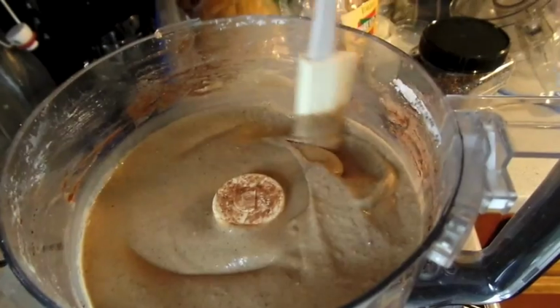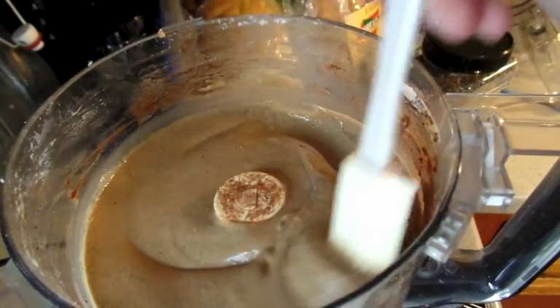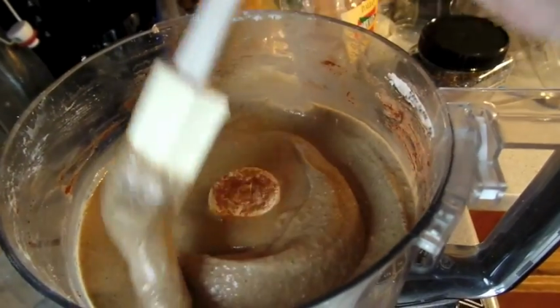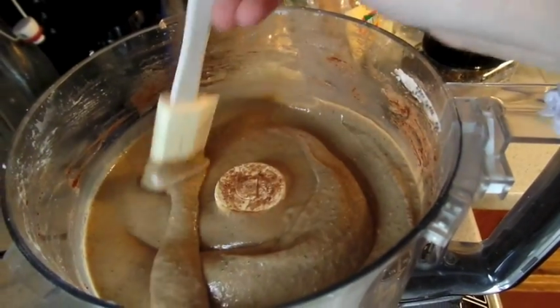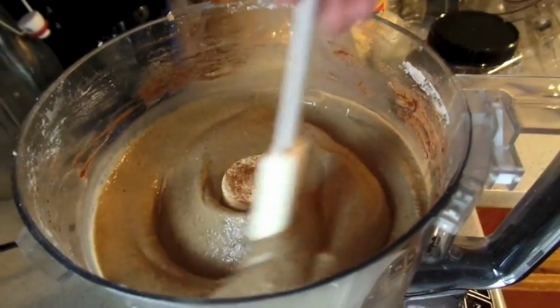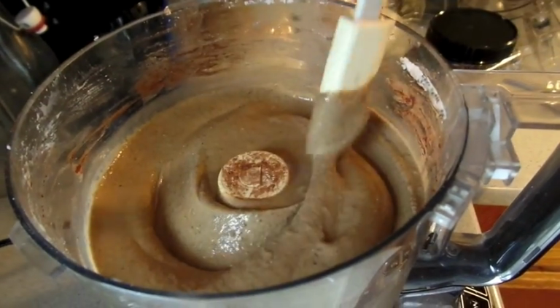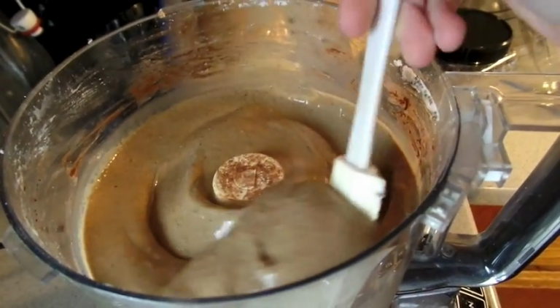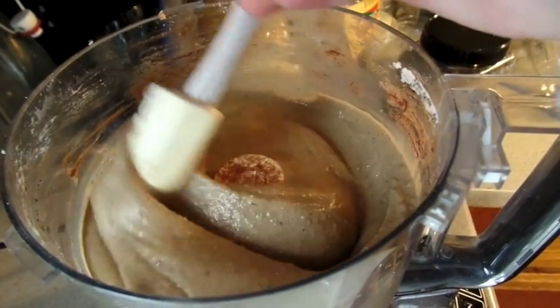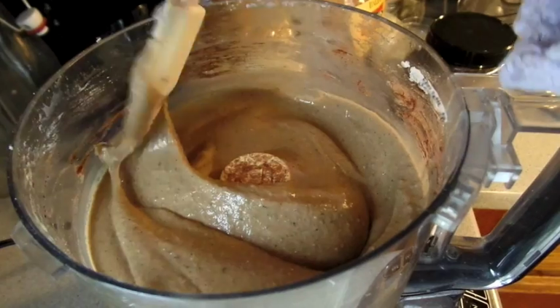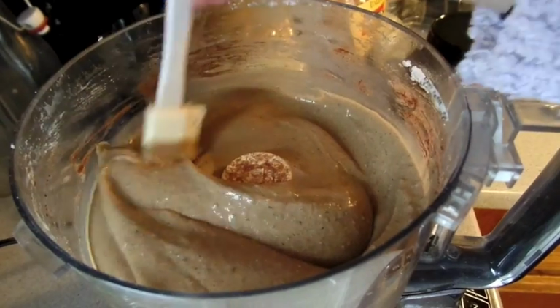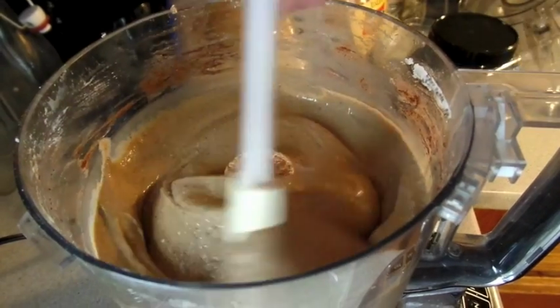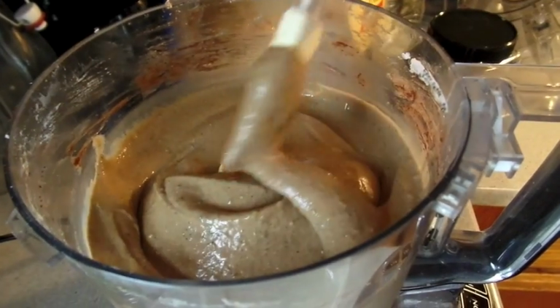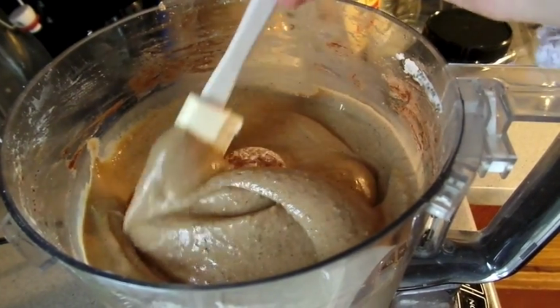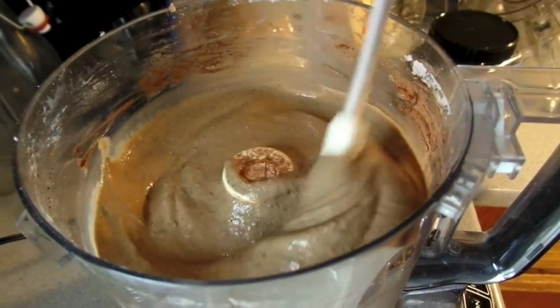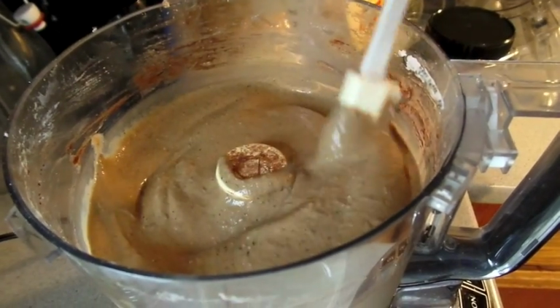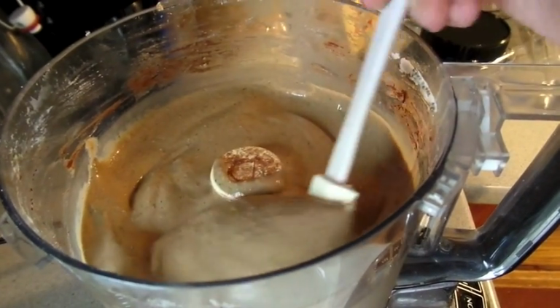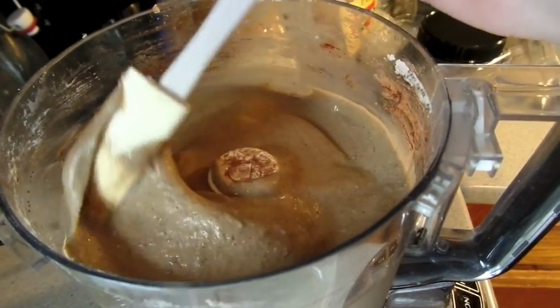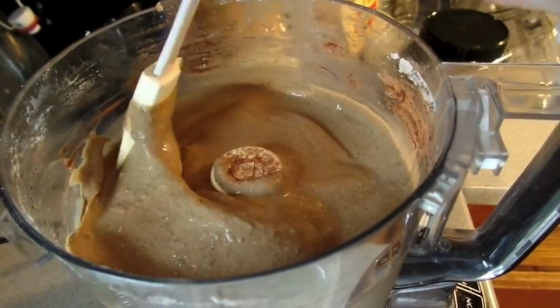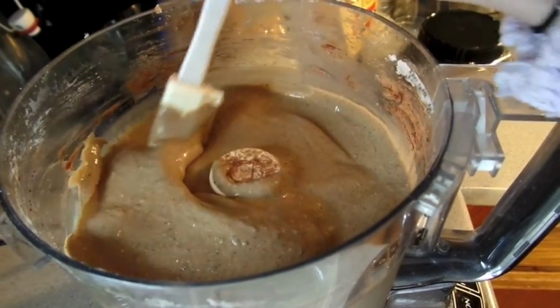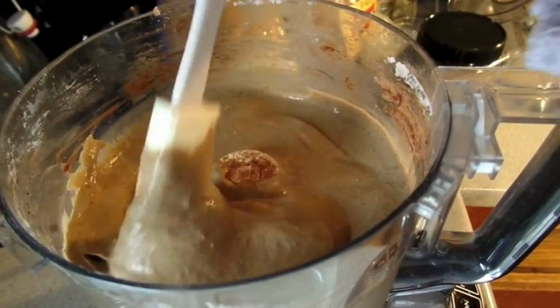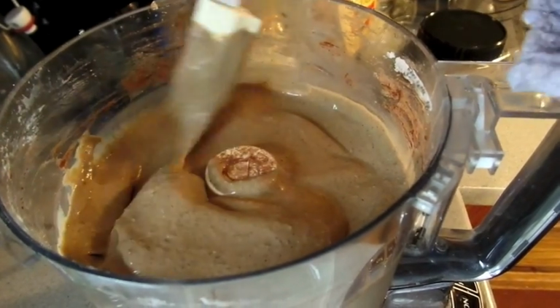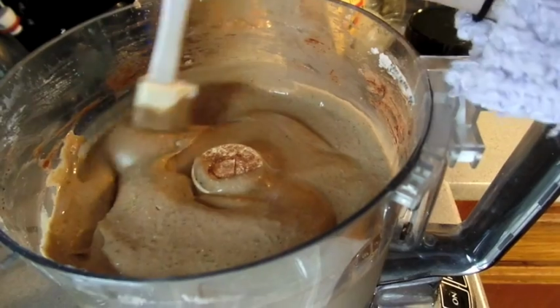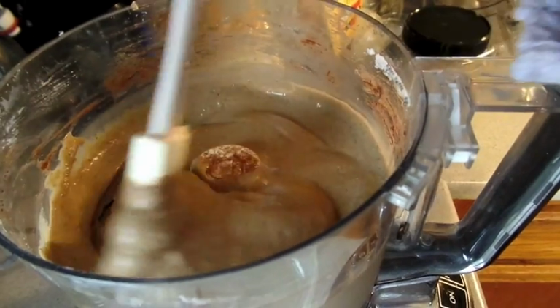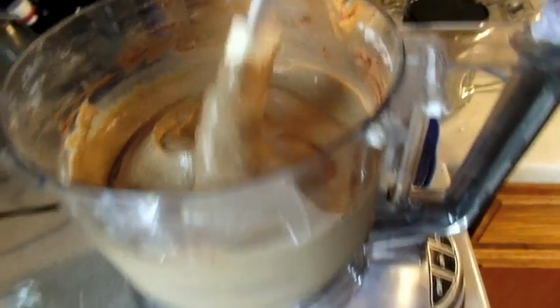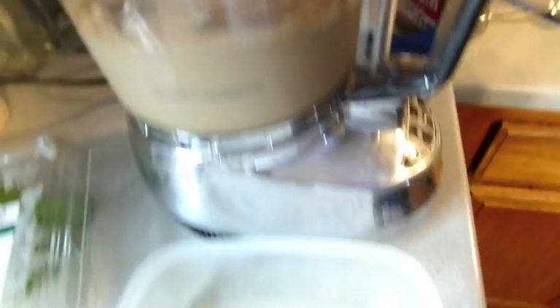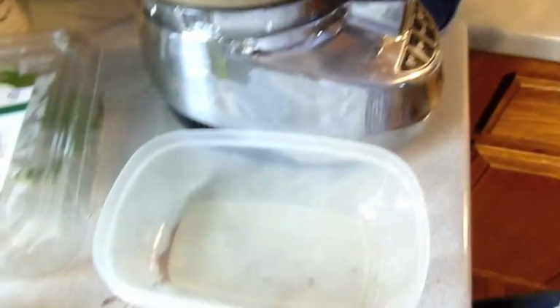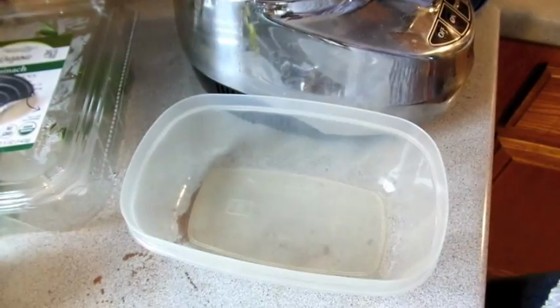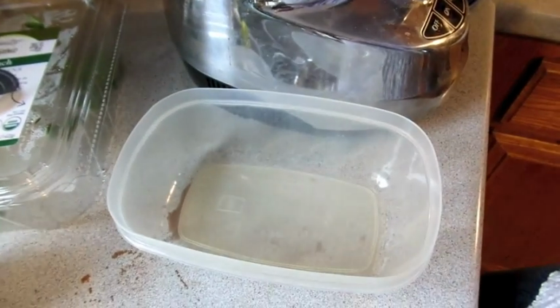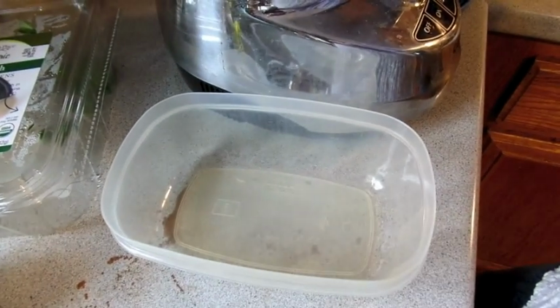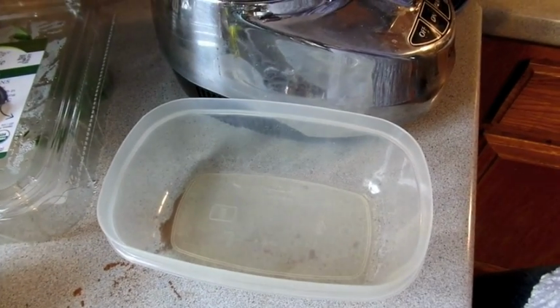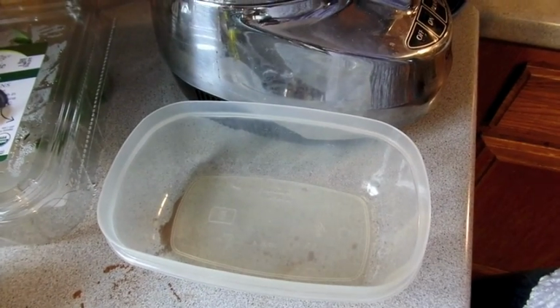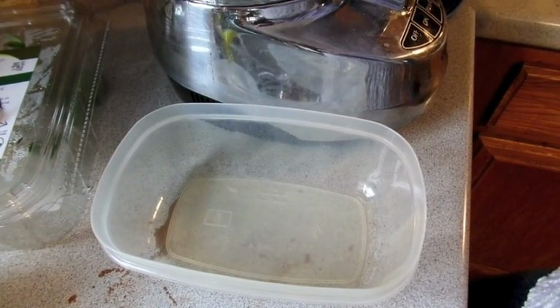I just tasted it and it tastes so good now. But obviously it's quite soupy, so you can eat it like this if you like the soft serve thing, just in a mug. But I'm actually going to put mine in this container right here and freeze it for a while, because Ronan is sleeping.